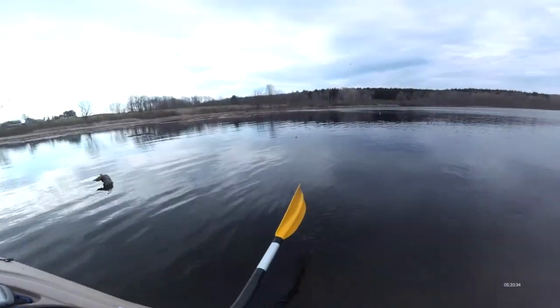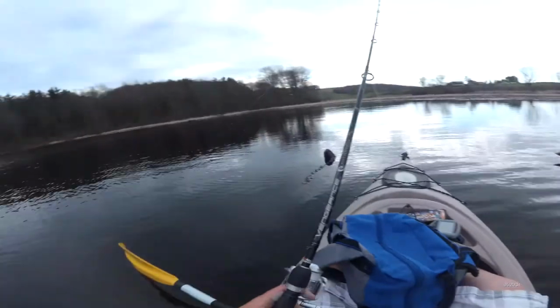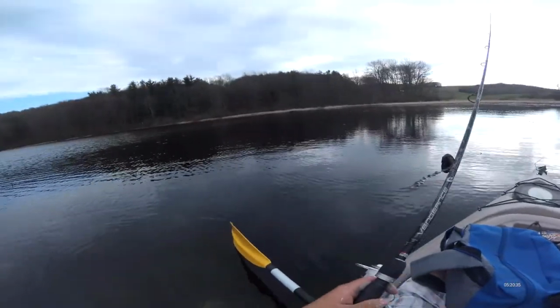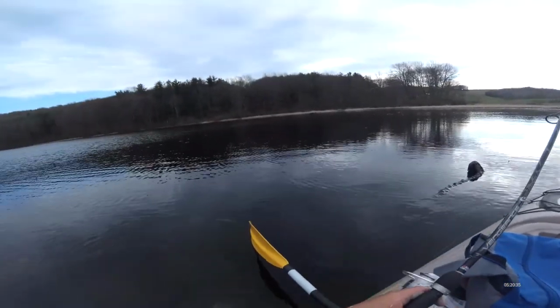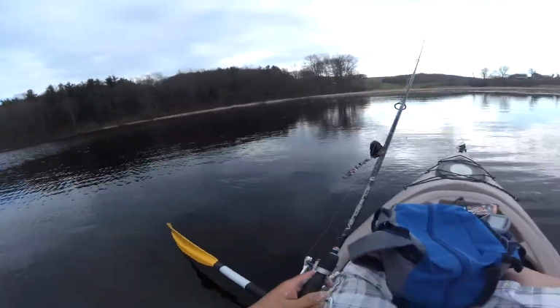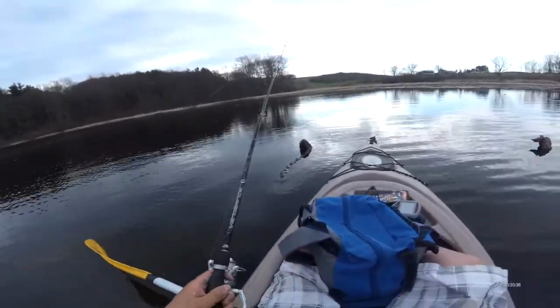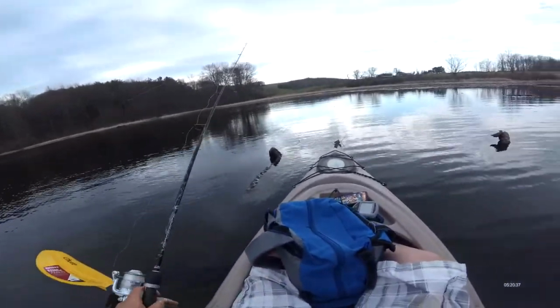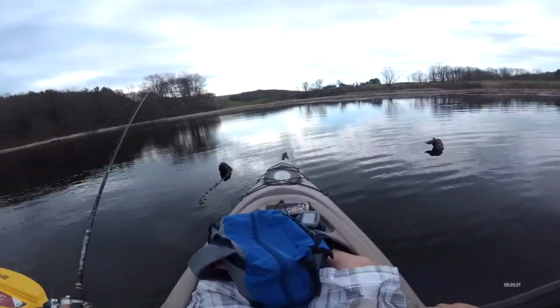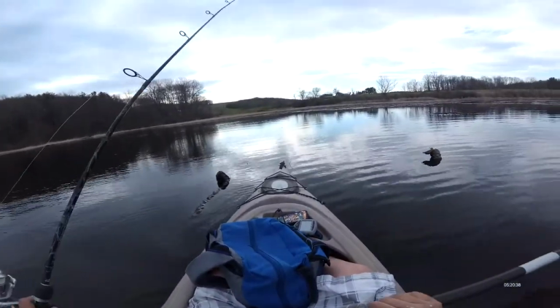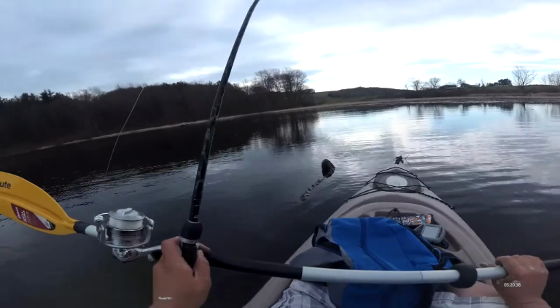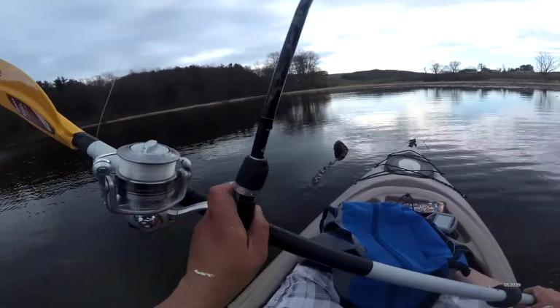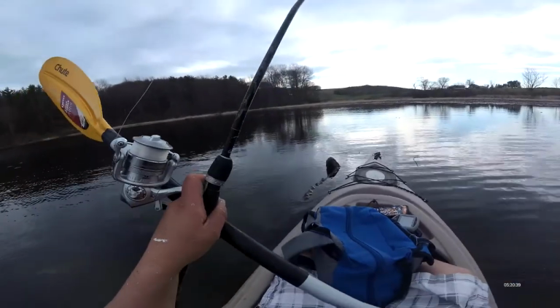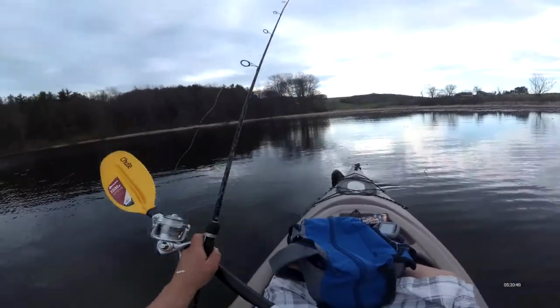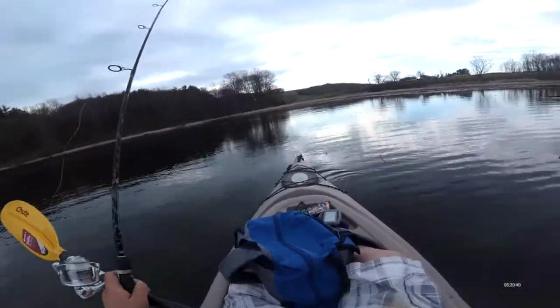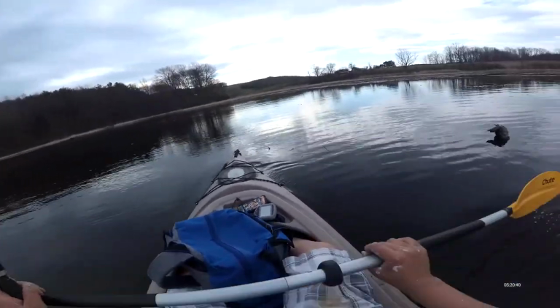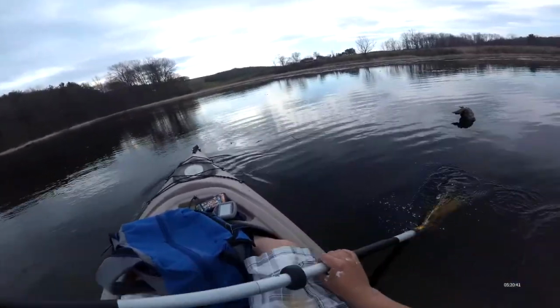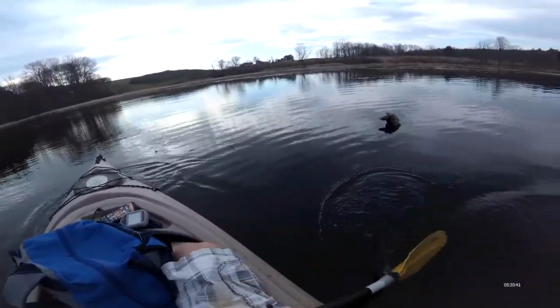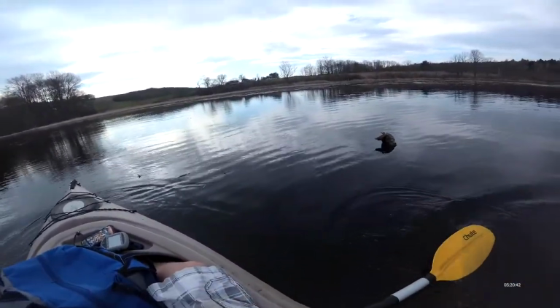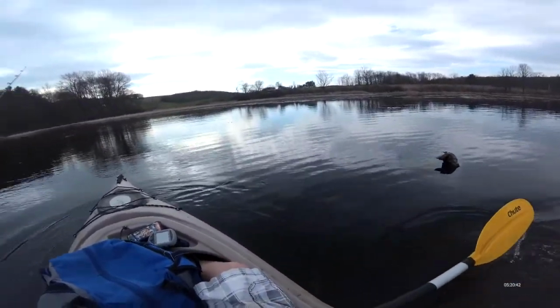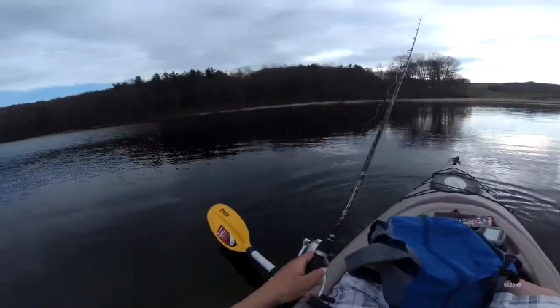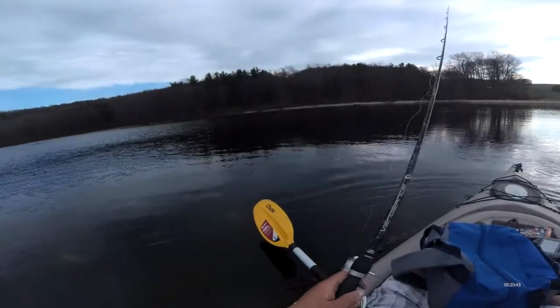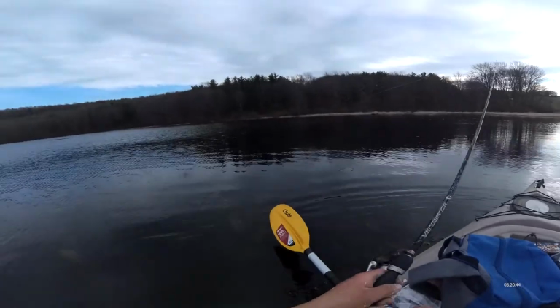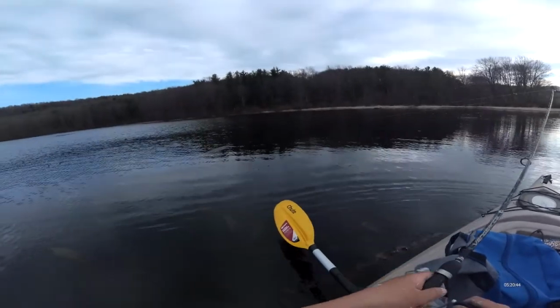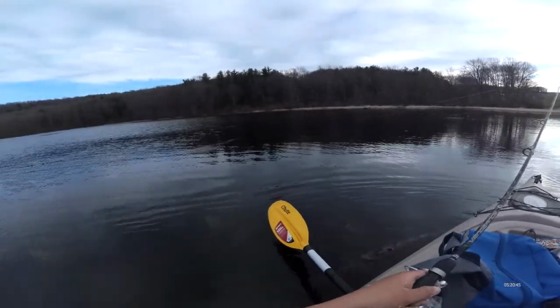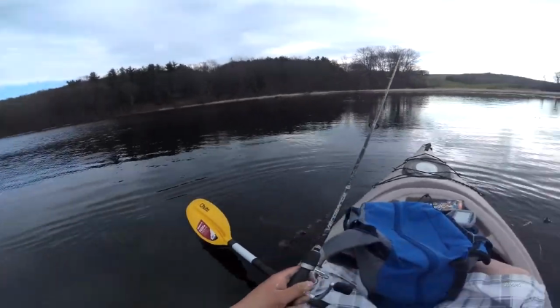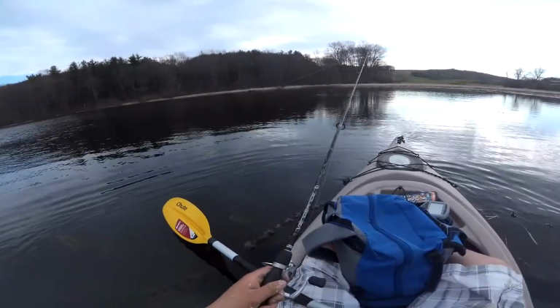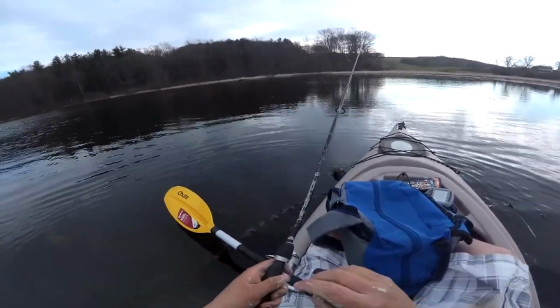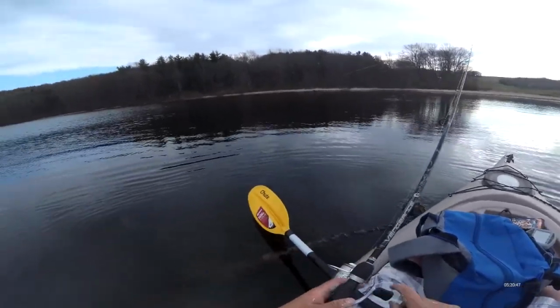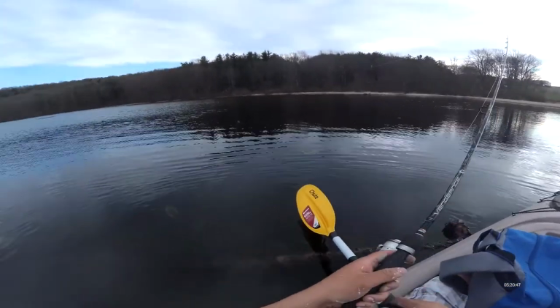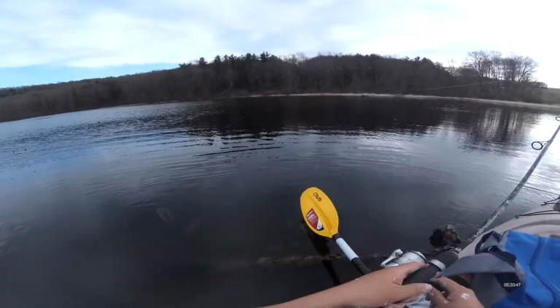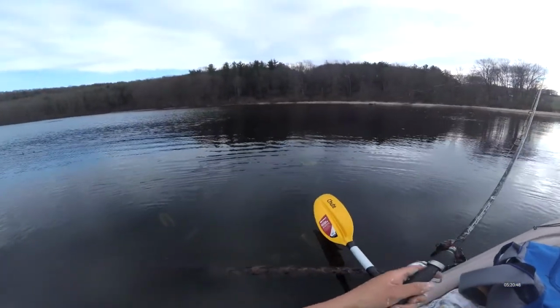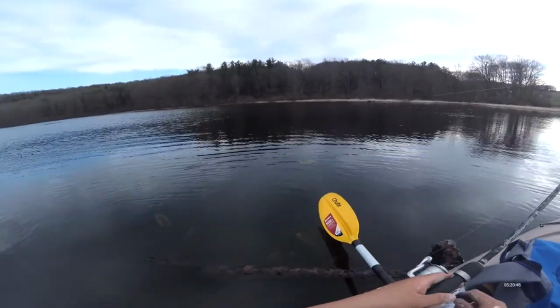The approach I'm going with right now is just a — it's not bubblegum pink, but it's like neon bubblegum pink, which is pretty similar. That last fish was strong; I couldn't get it in.